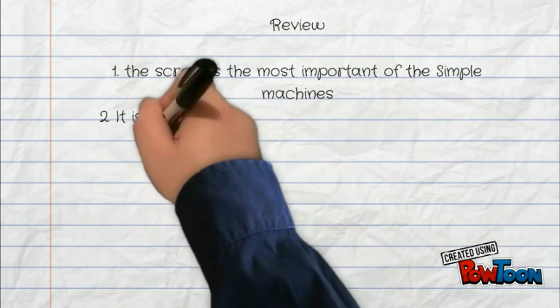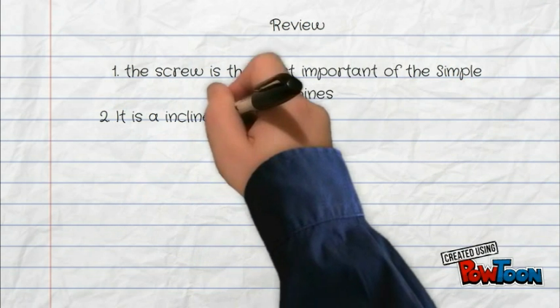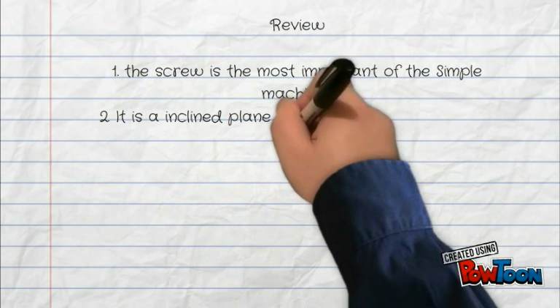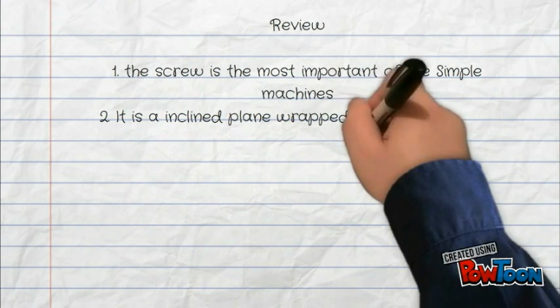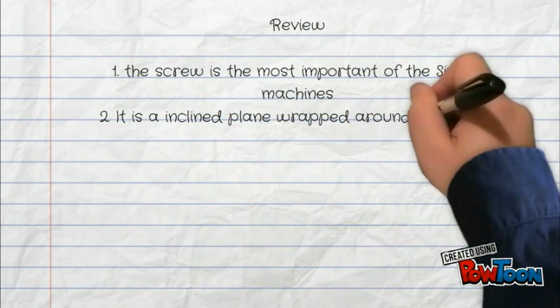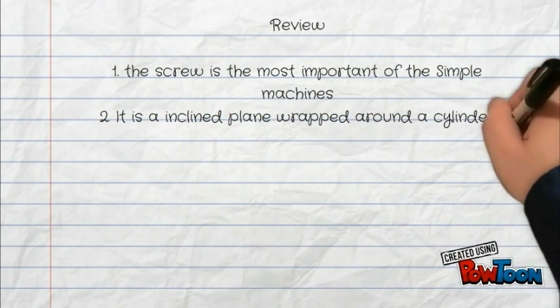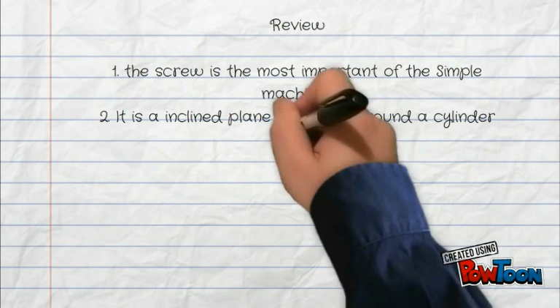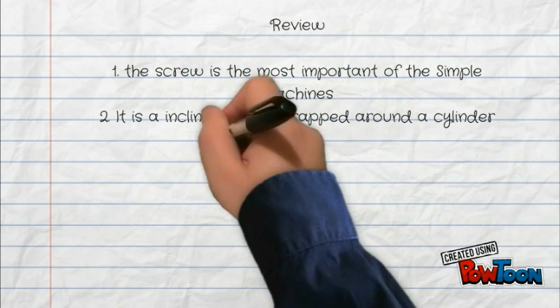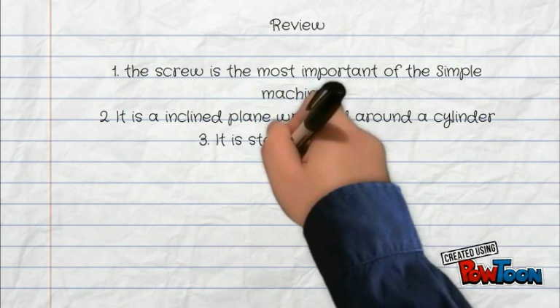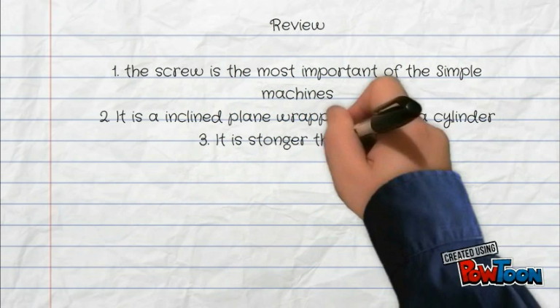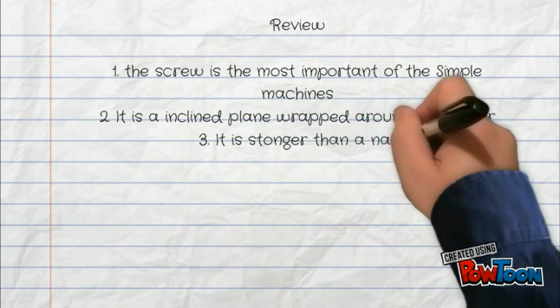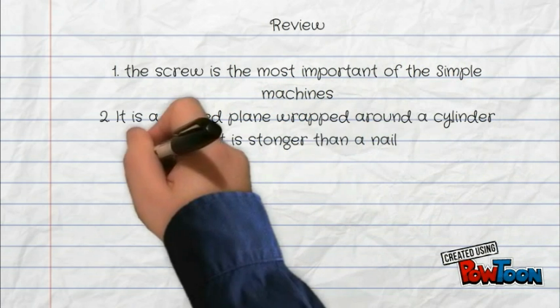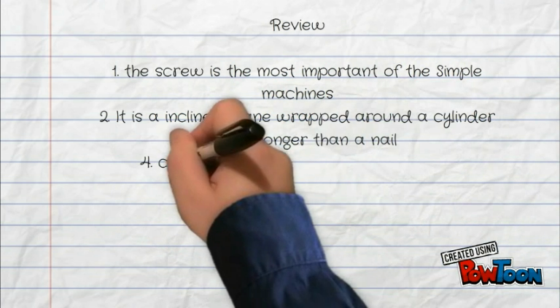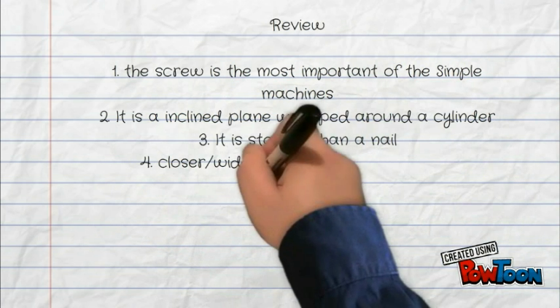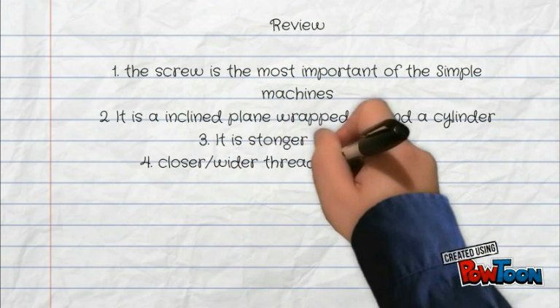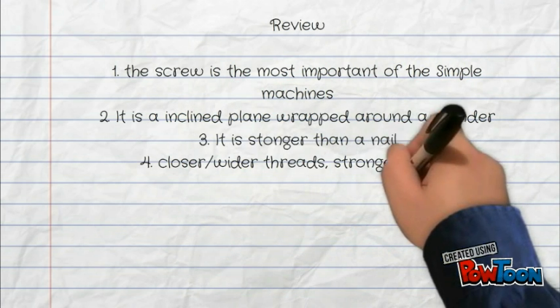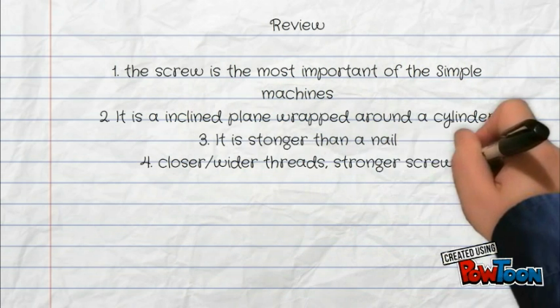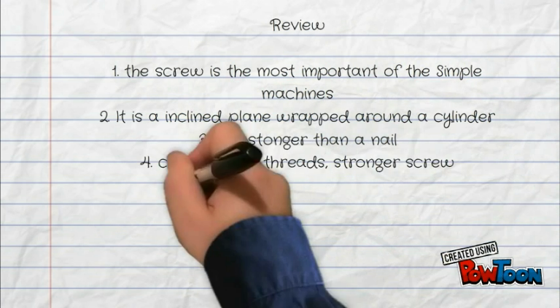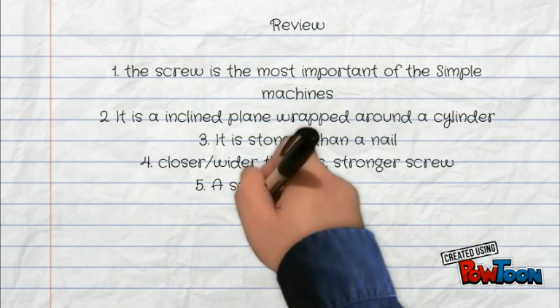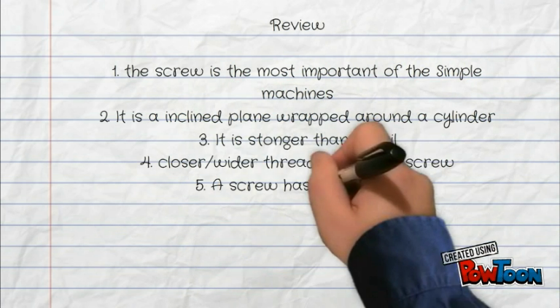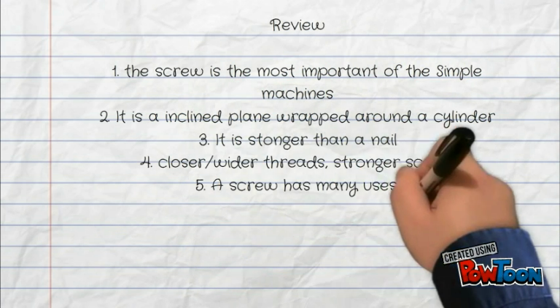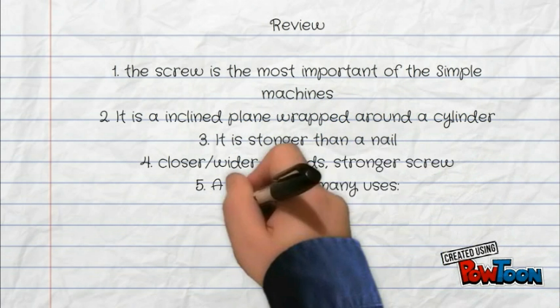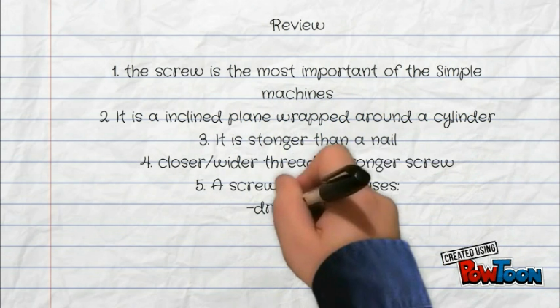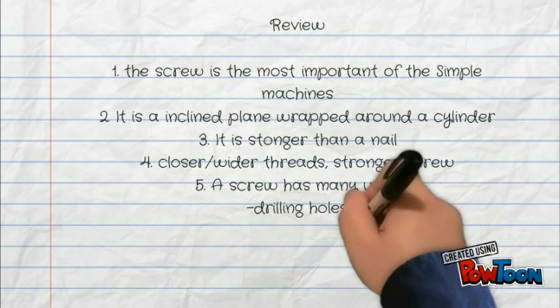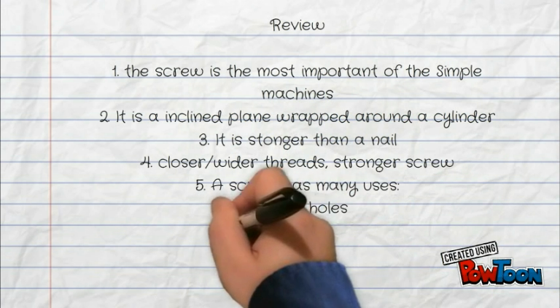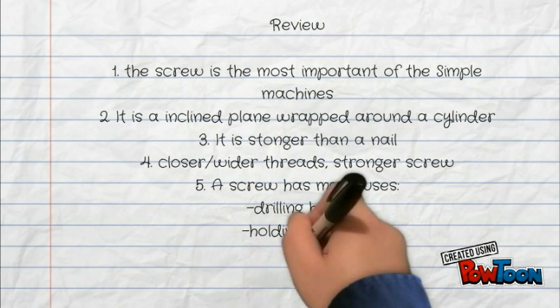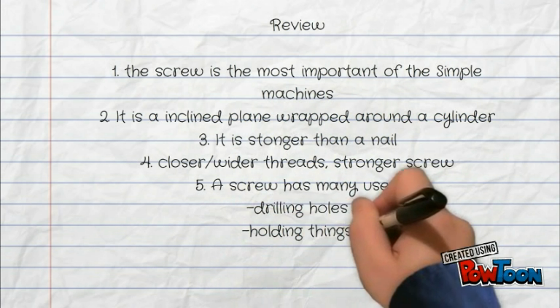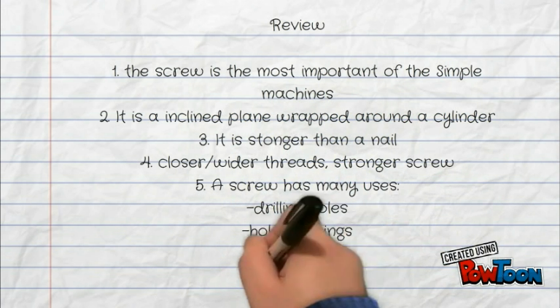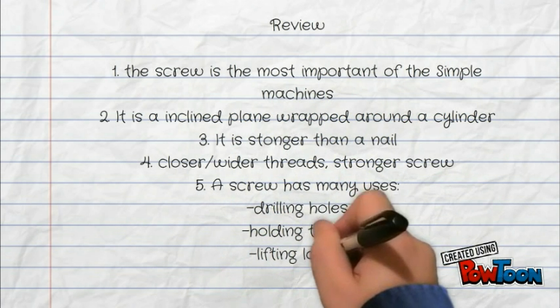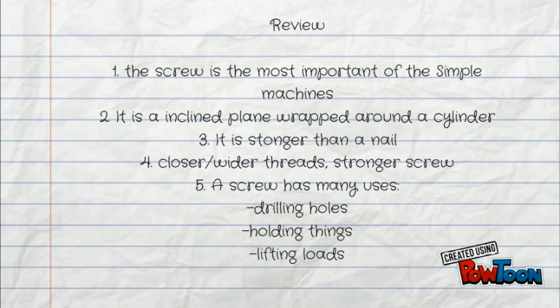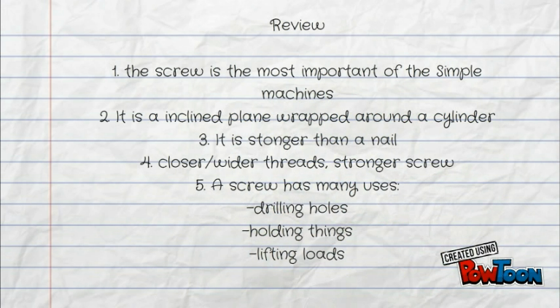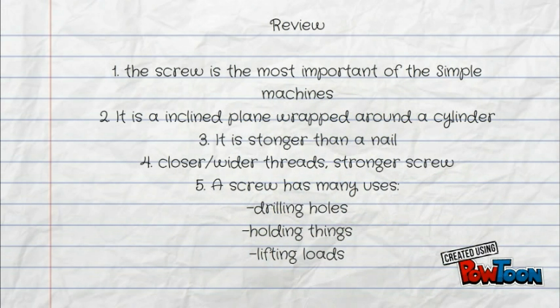It is an inclined plane wrapped around a cylinder. It is stronger than a nail. Closer, wider threads make stronger screws. A screw has many uses: drilling holes, holding things, and lifting loads.